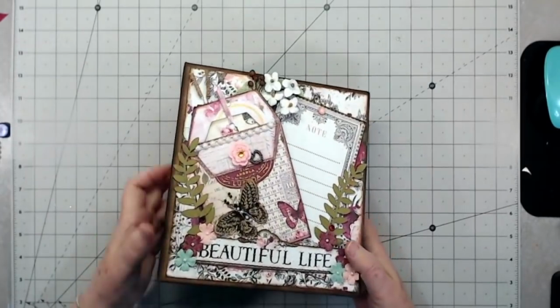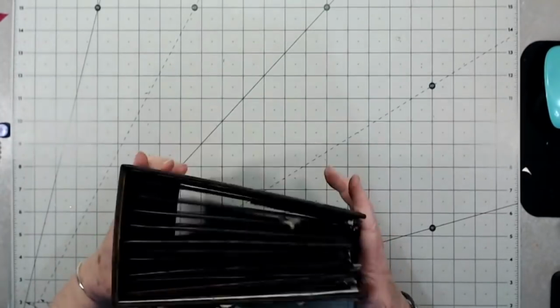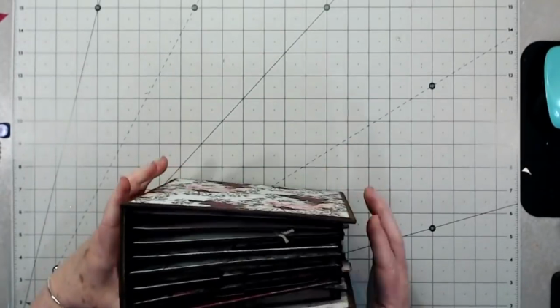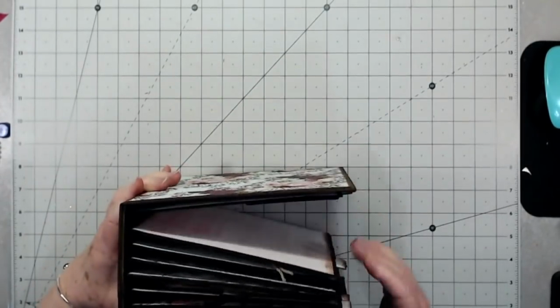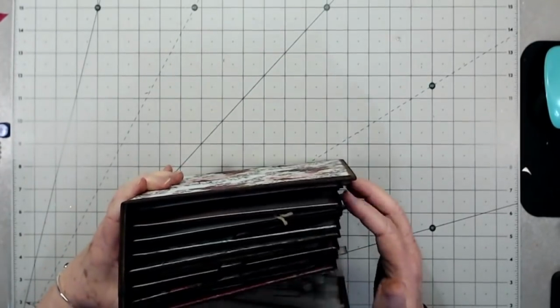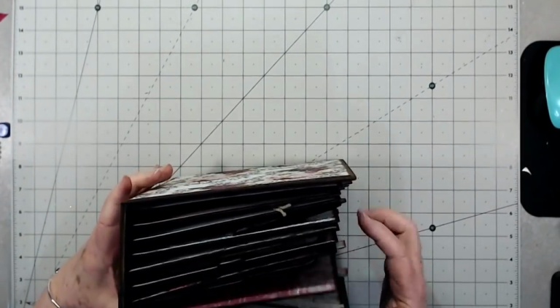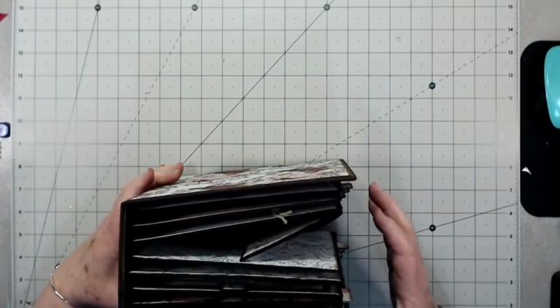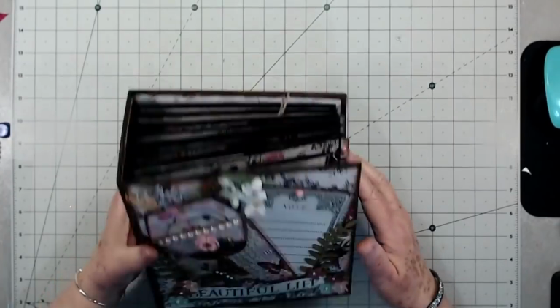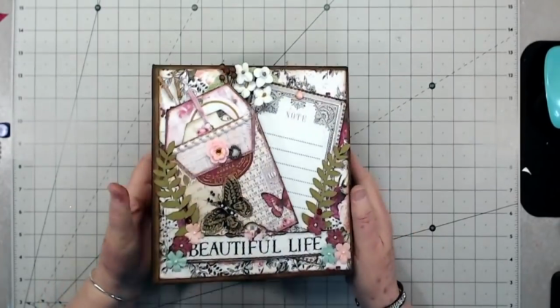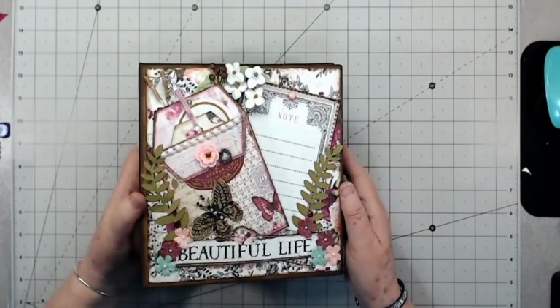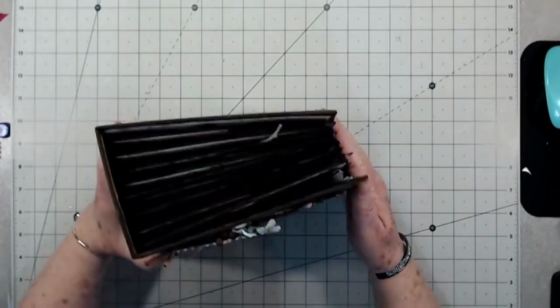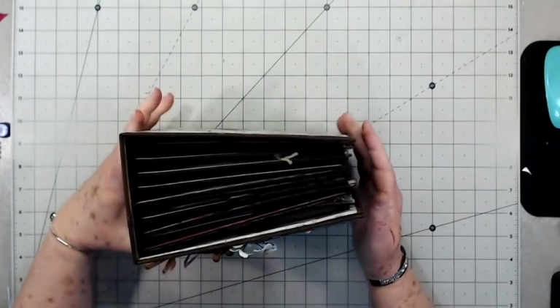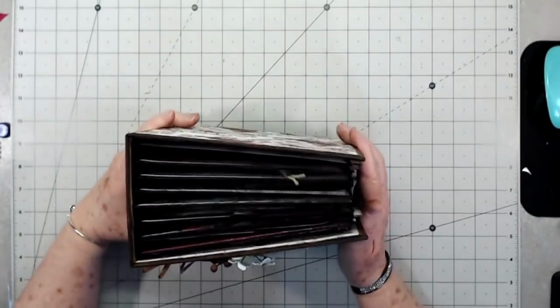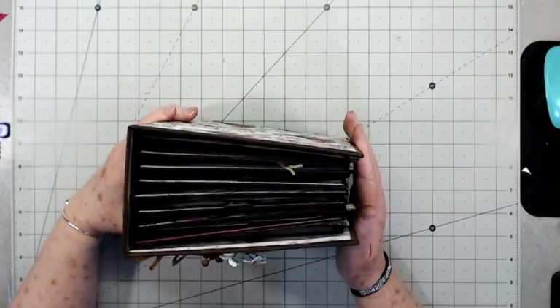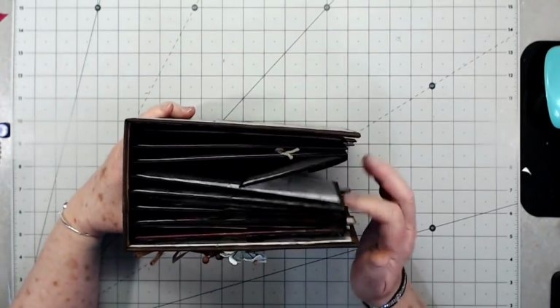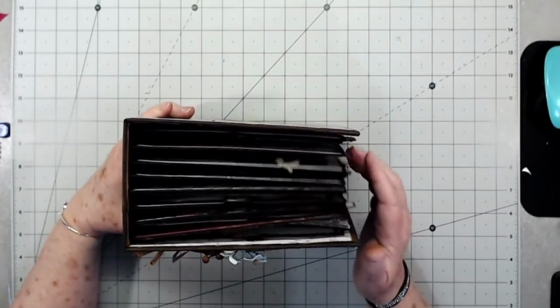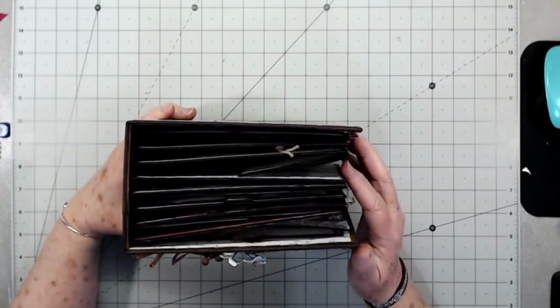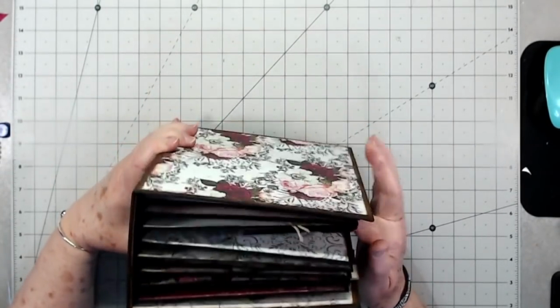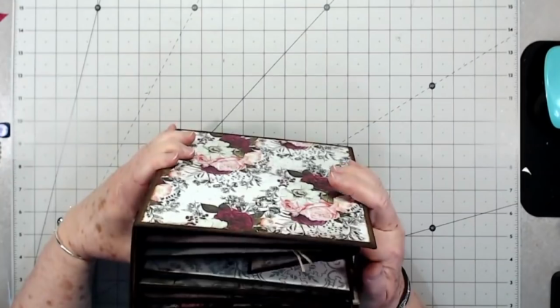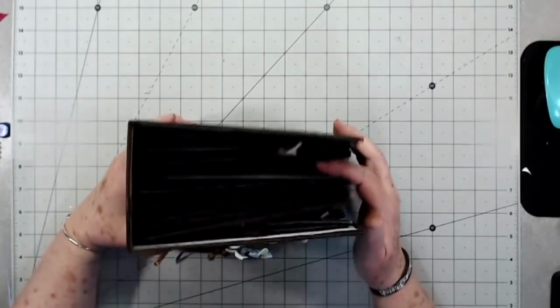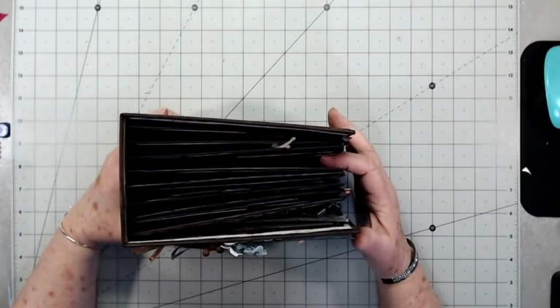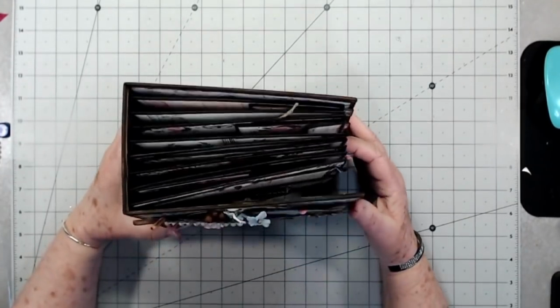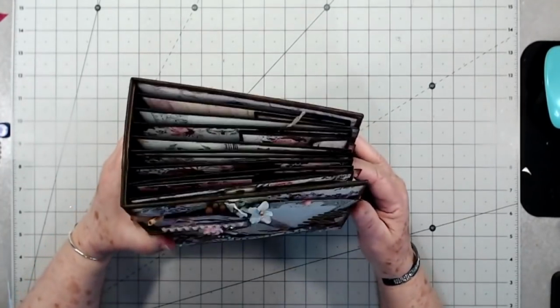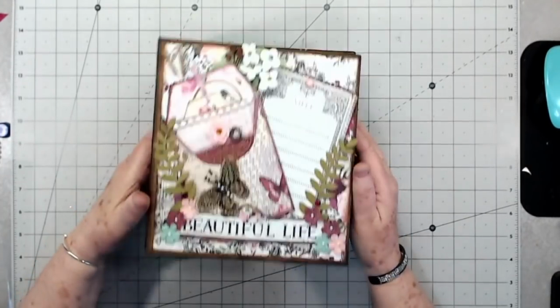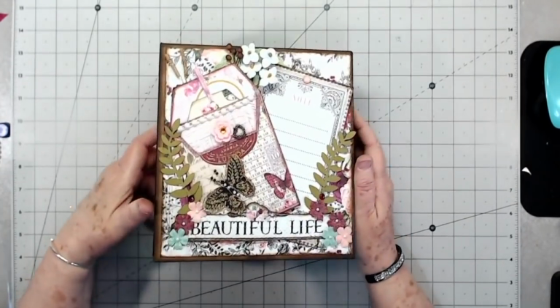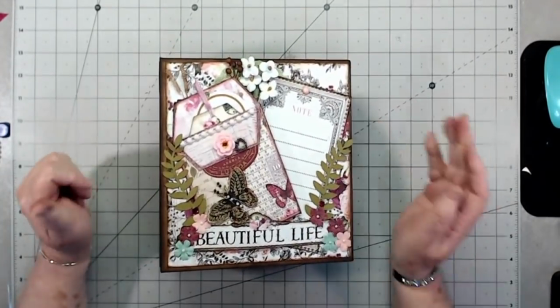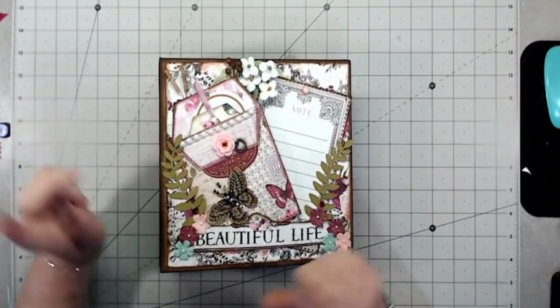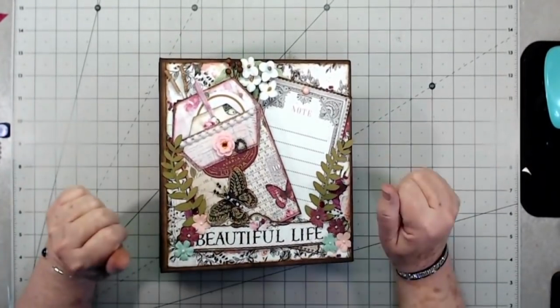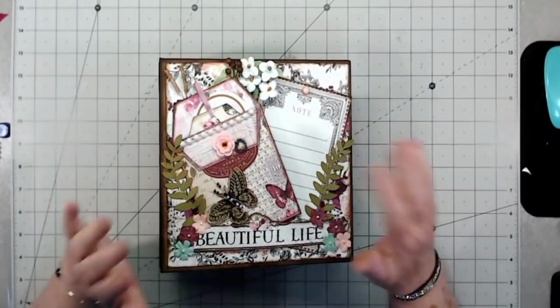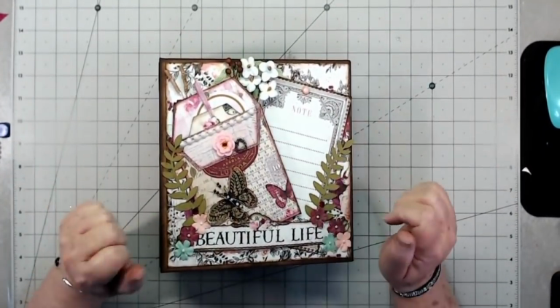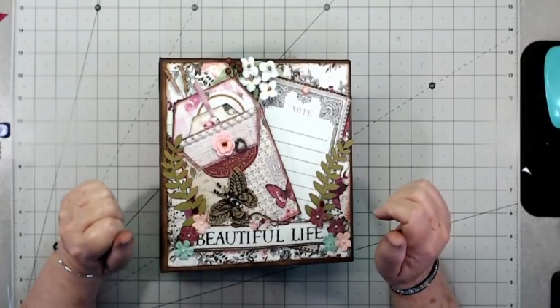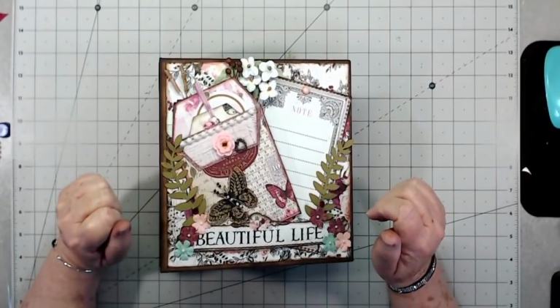I absolutely am in love with it — I love it and can't wait to start adding my photos. You can see it is very chunky, but we've got plenty of room for all our photos. Lots and lots of room. All right, let's get into the video and I'll show you how I finish this up.